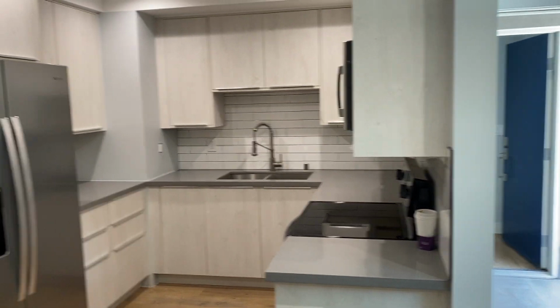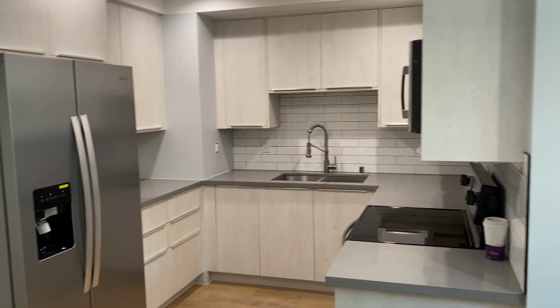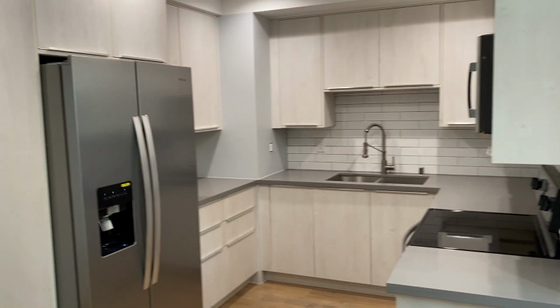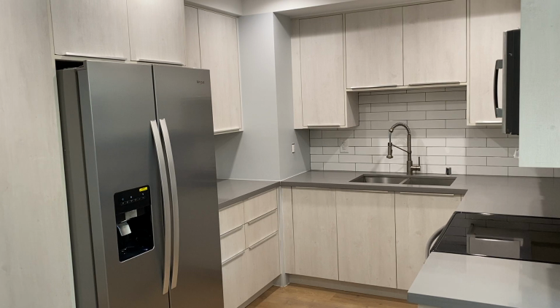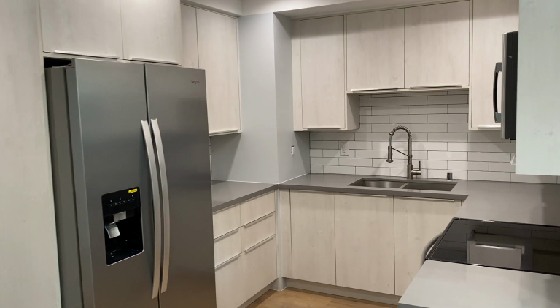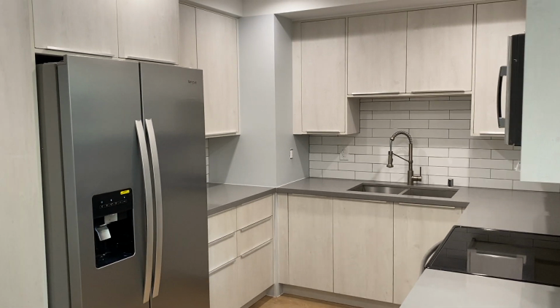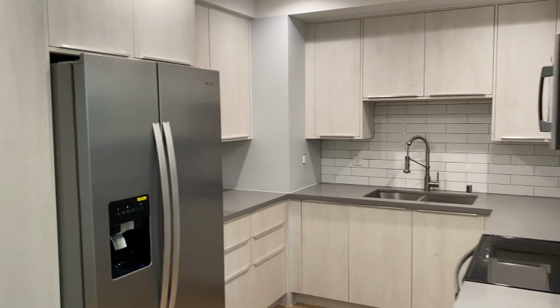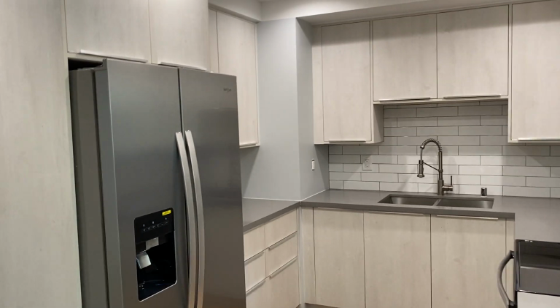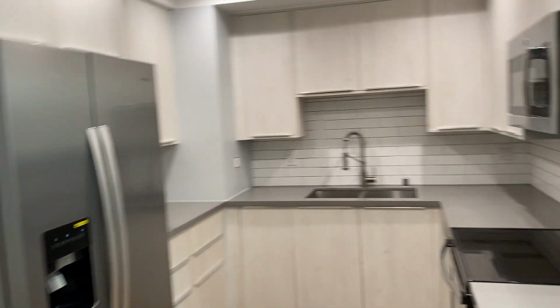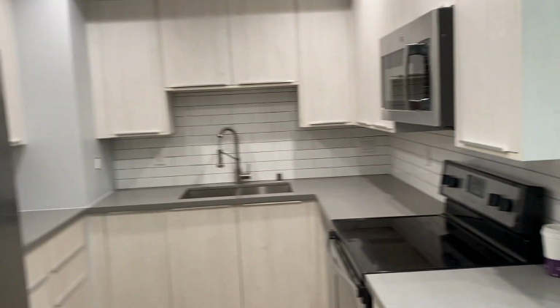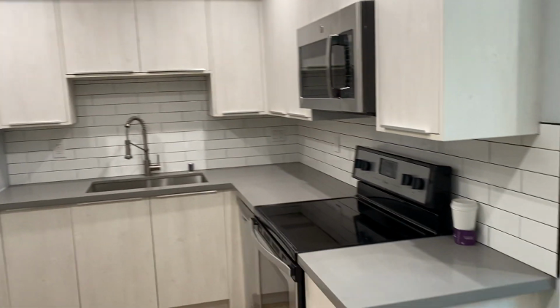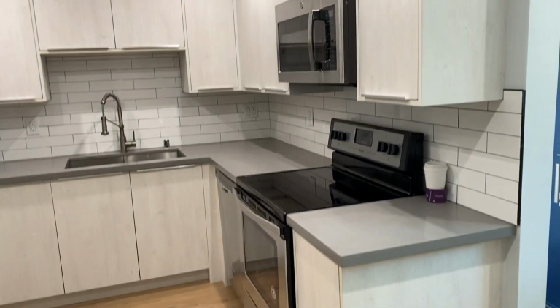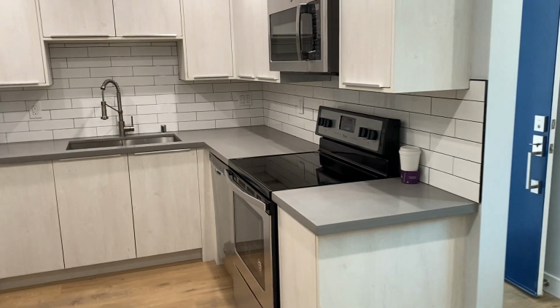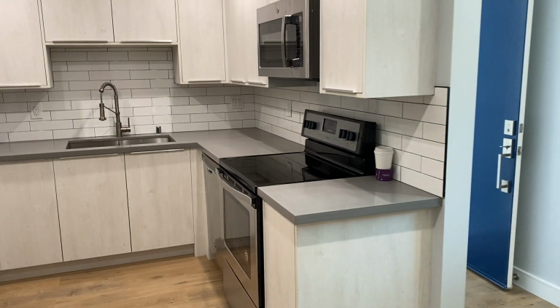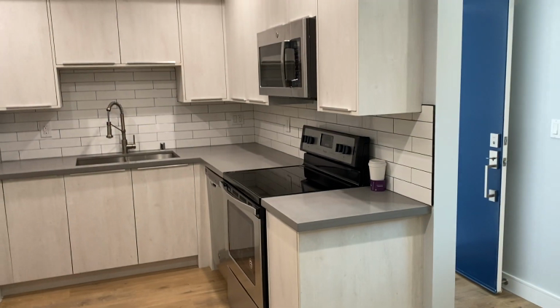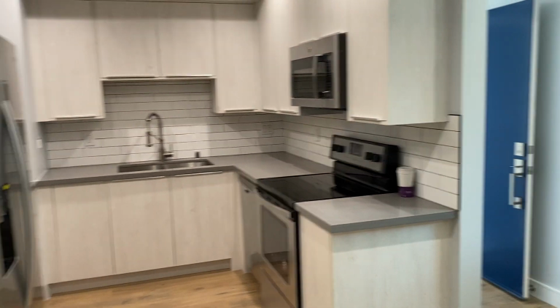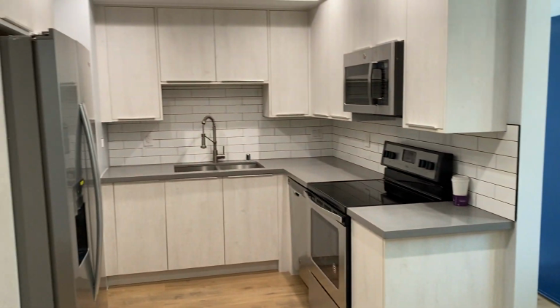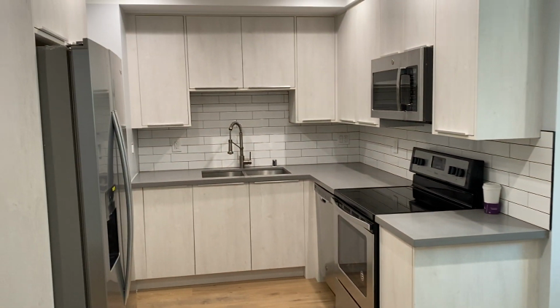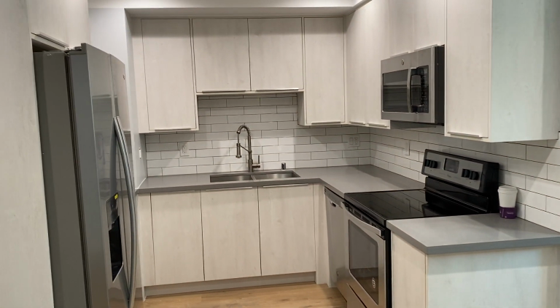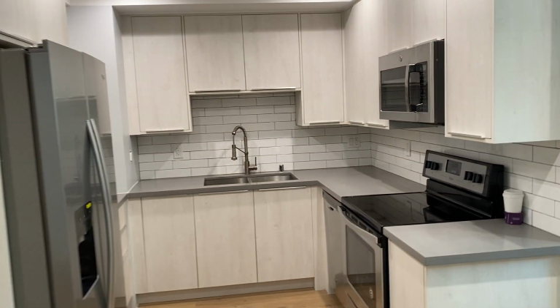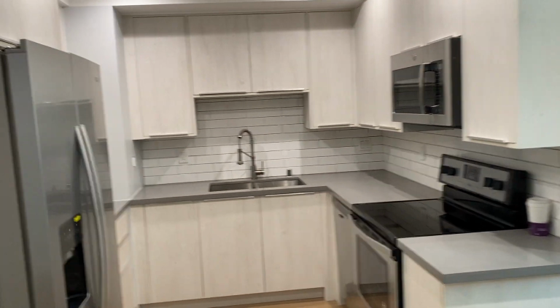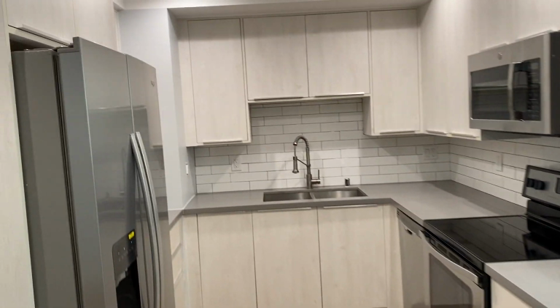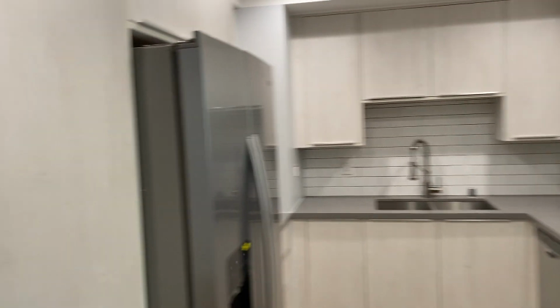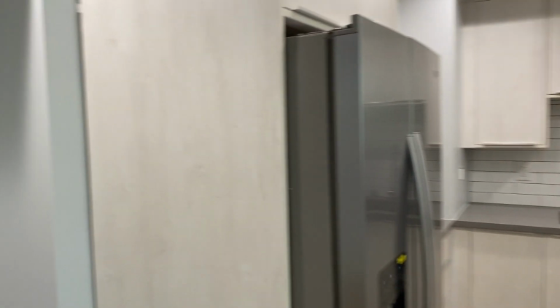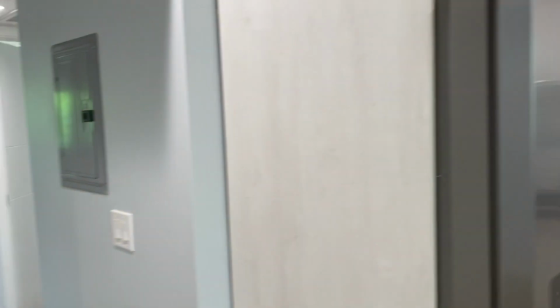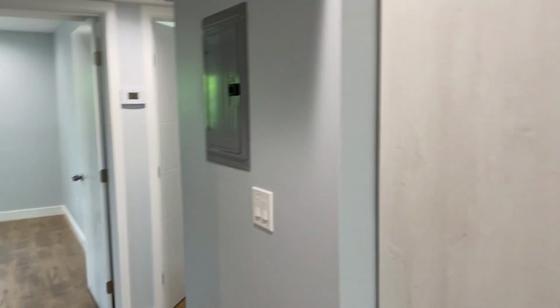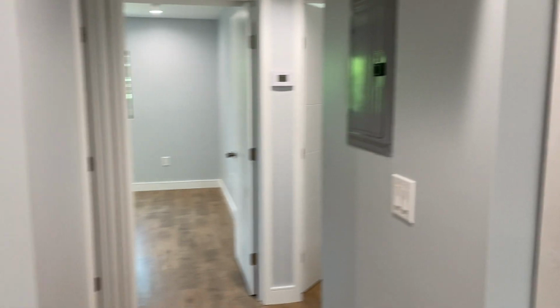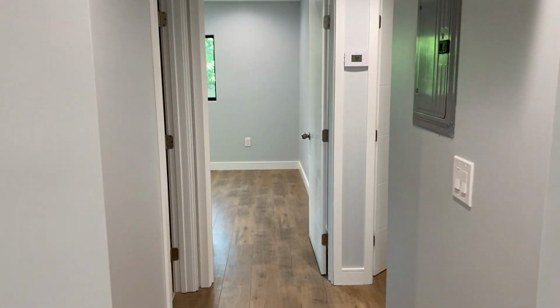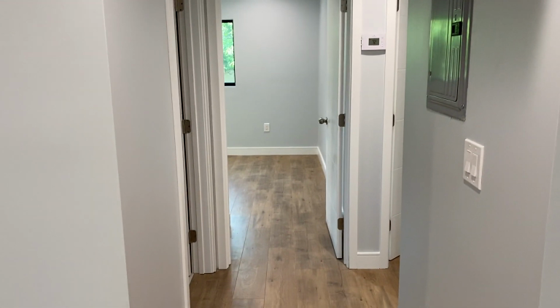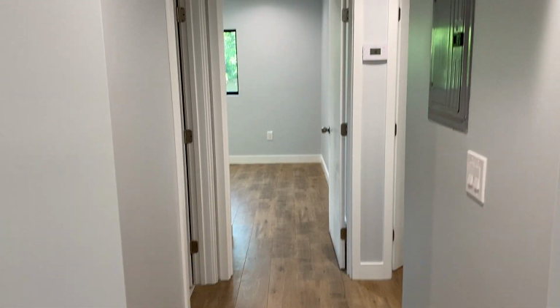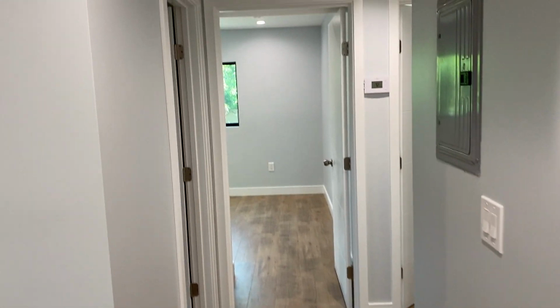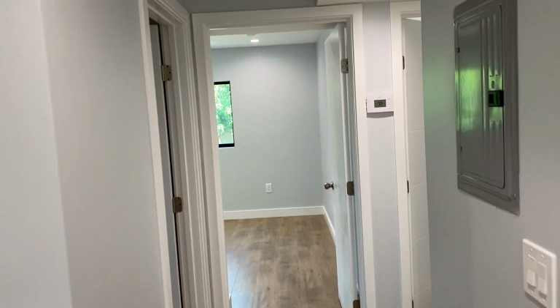All new appliances included: refrigerator, stove, microwave. These units are partially solar powered, so all the appliances are electric.